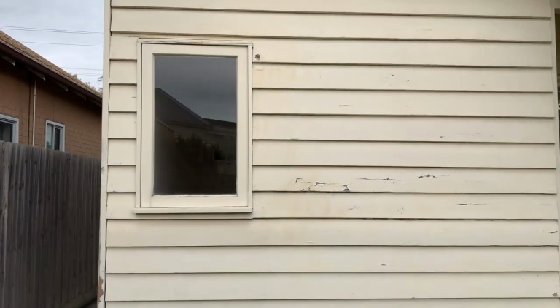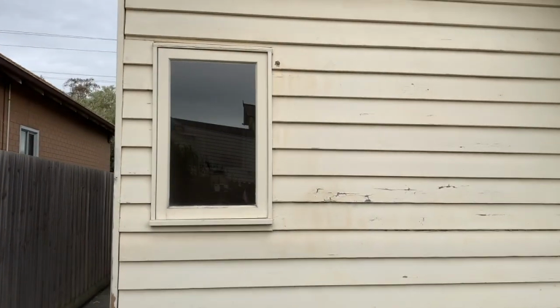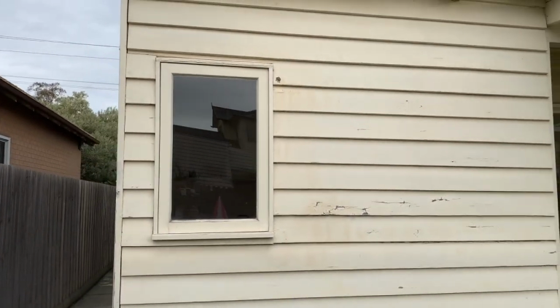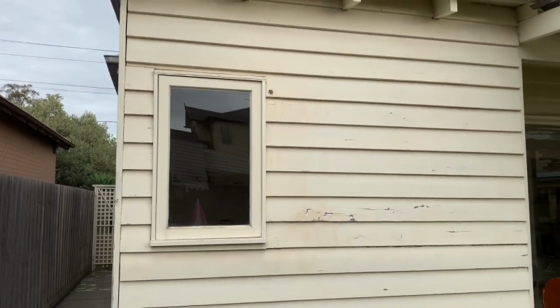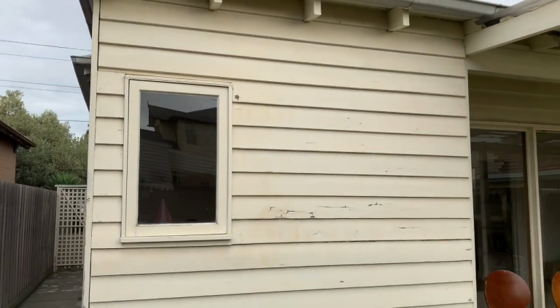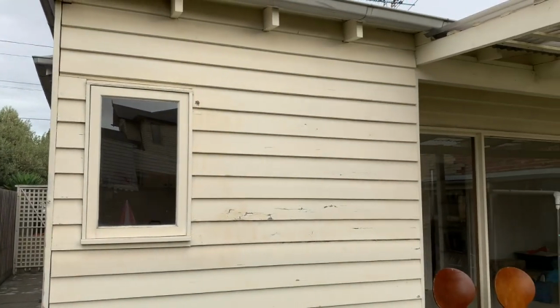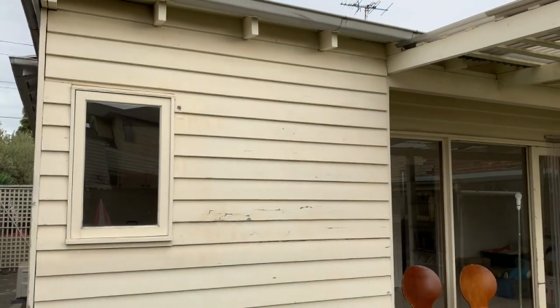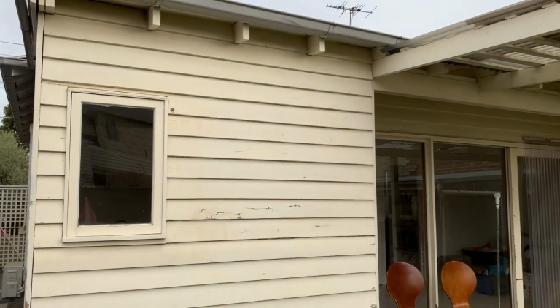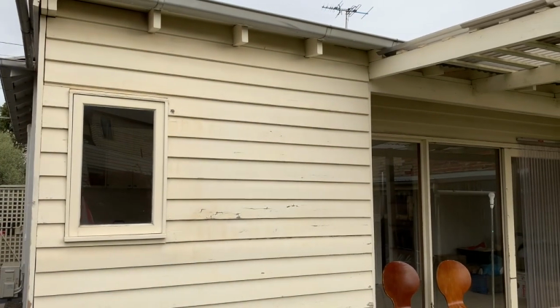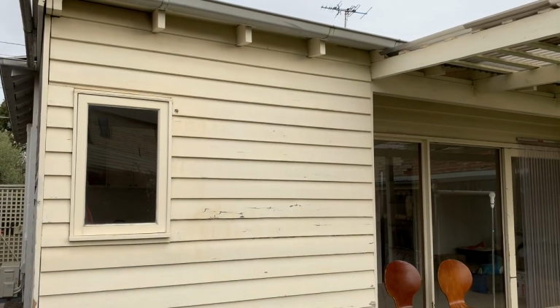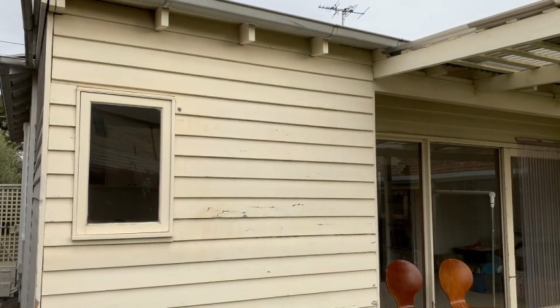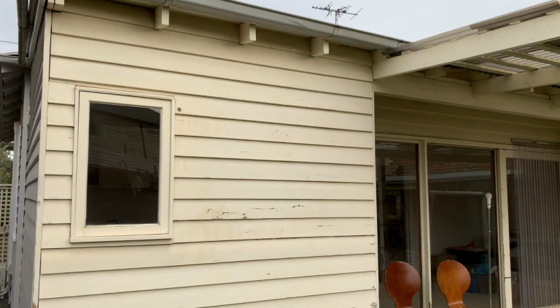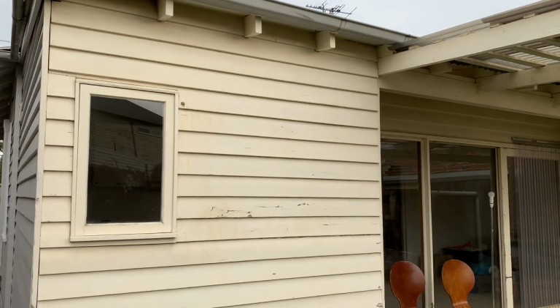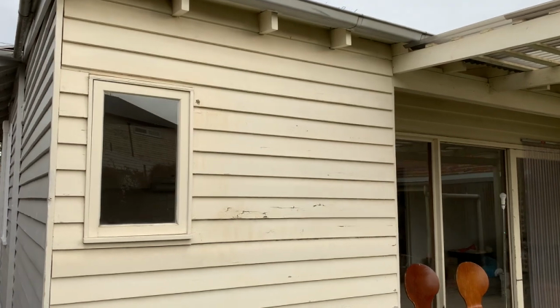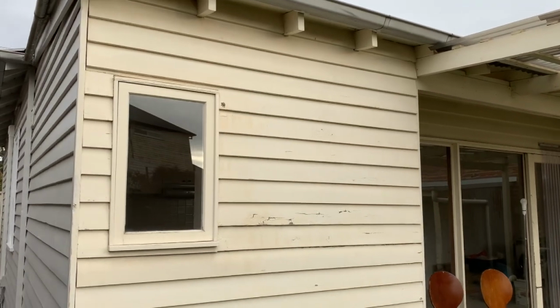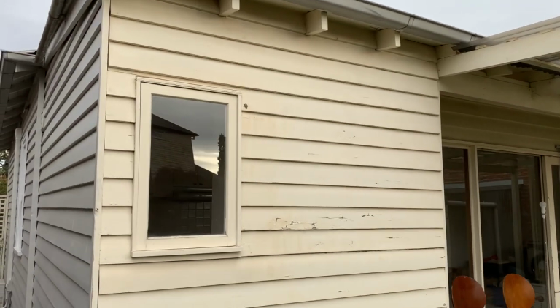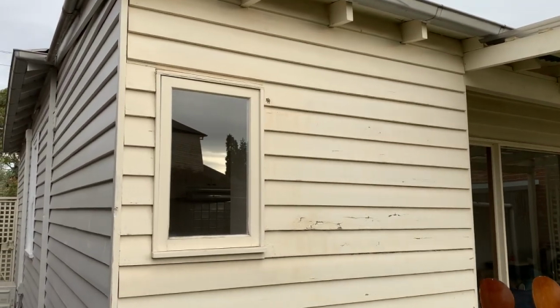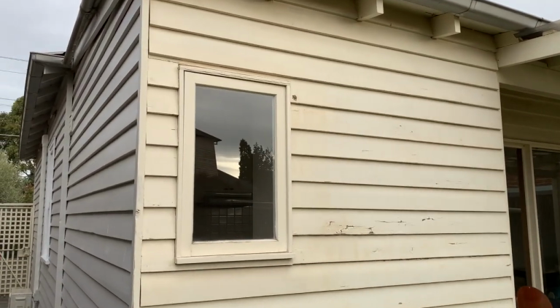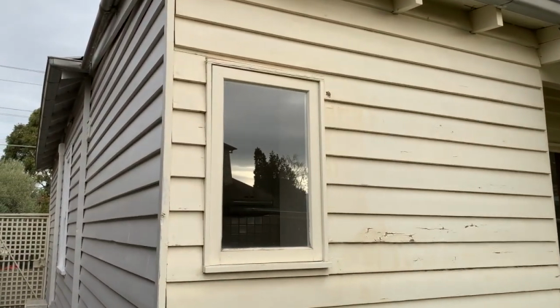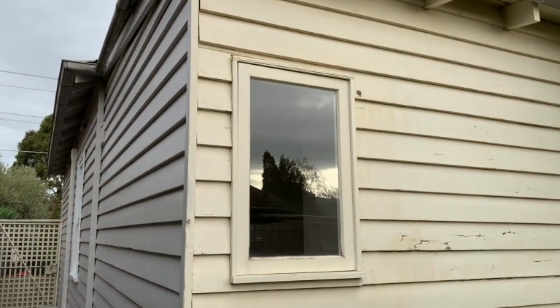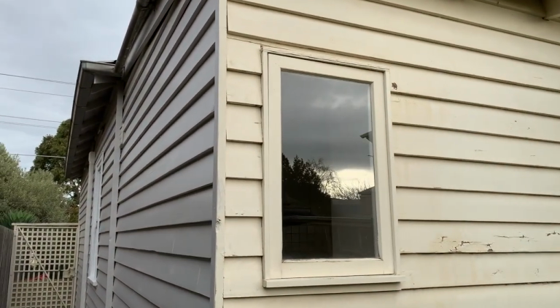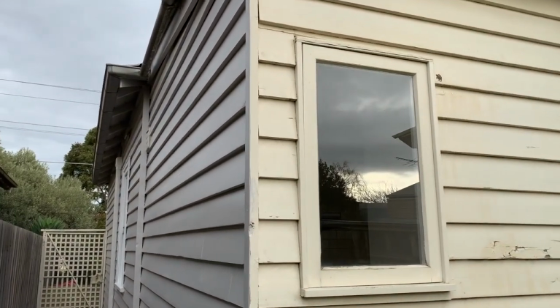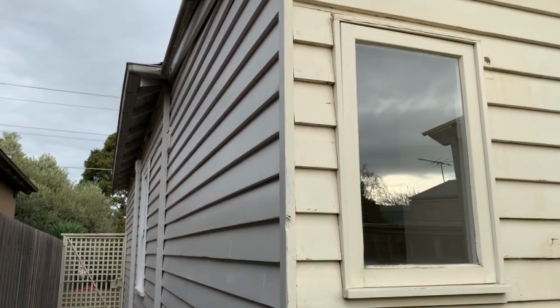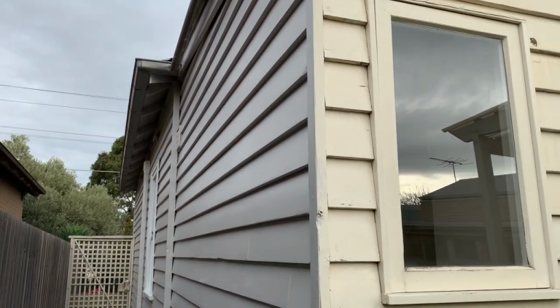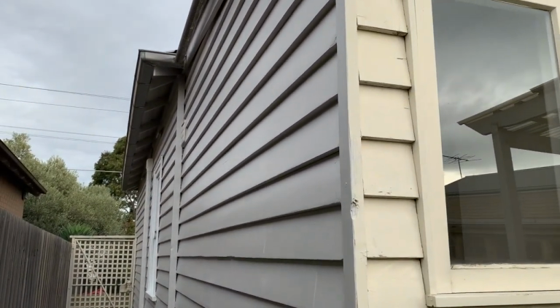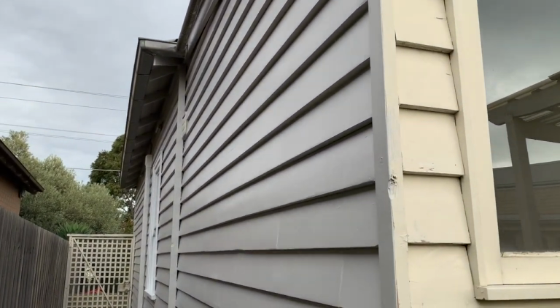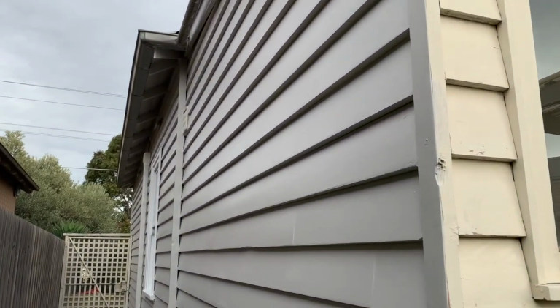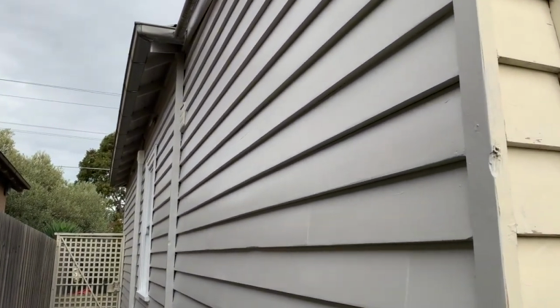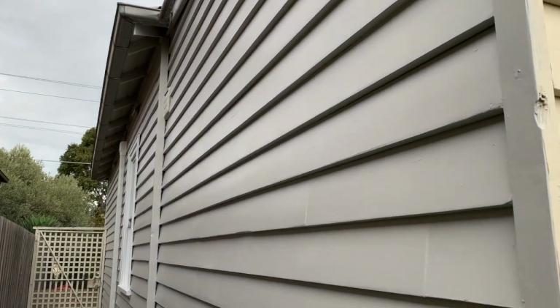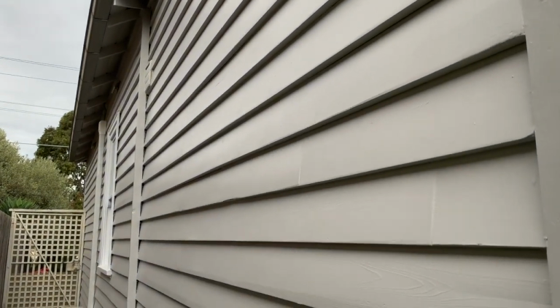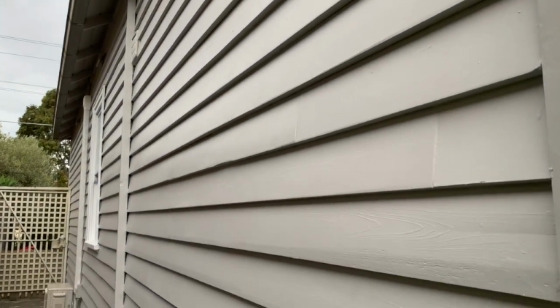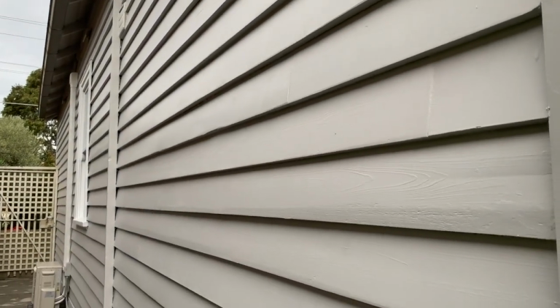They saved a little bit of money. But here is the contrast — the old weatherboards with flaky paint looking really rough, and here are the new weatherboards looking very, very schmick.